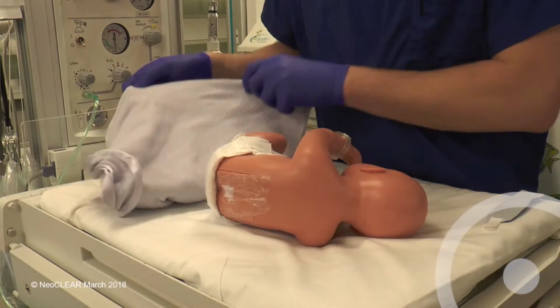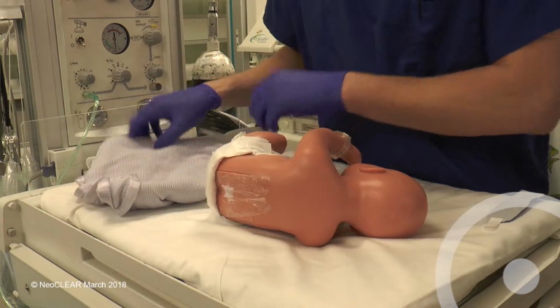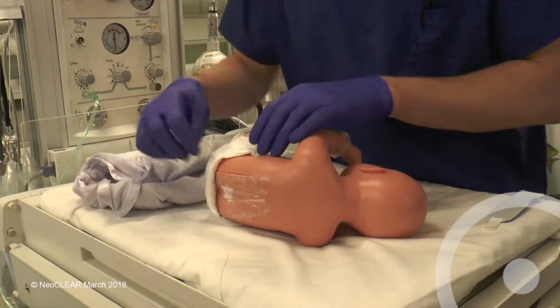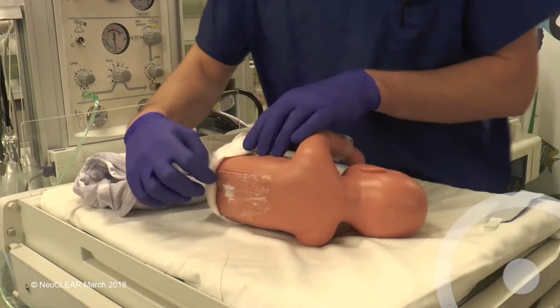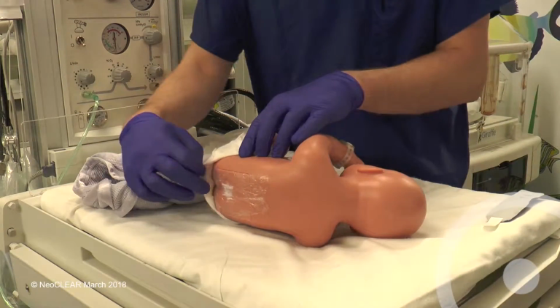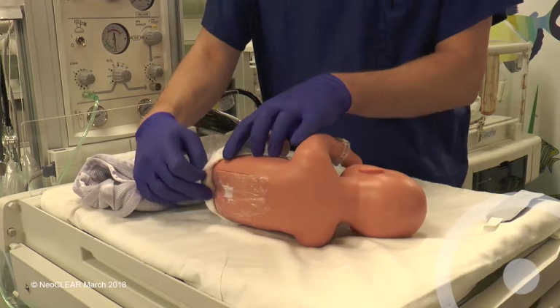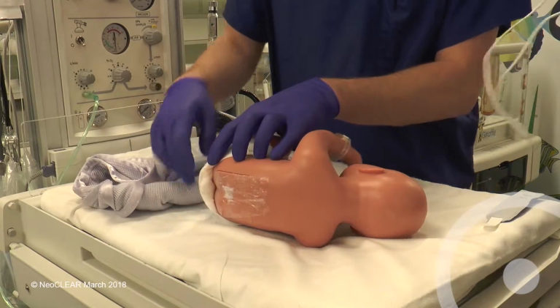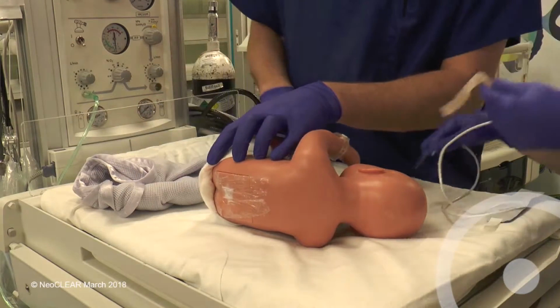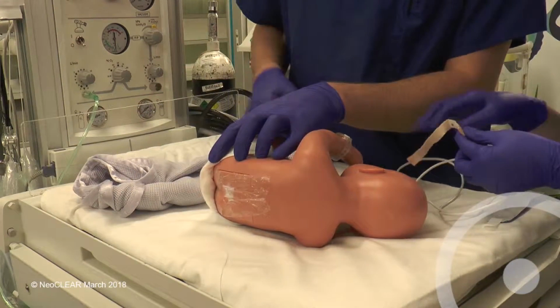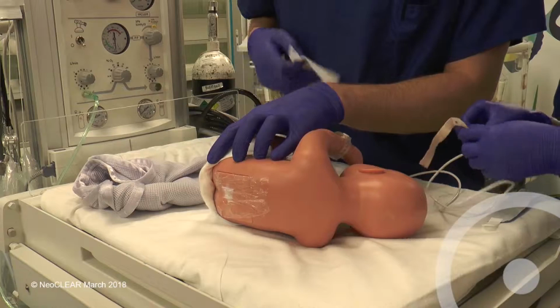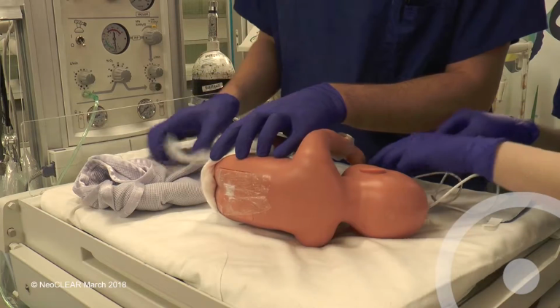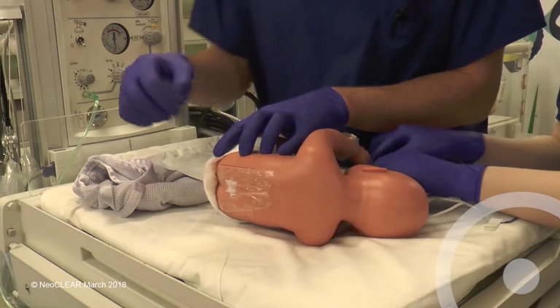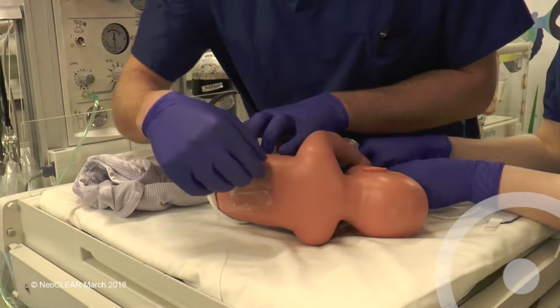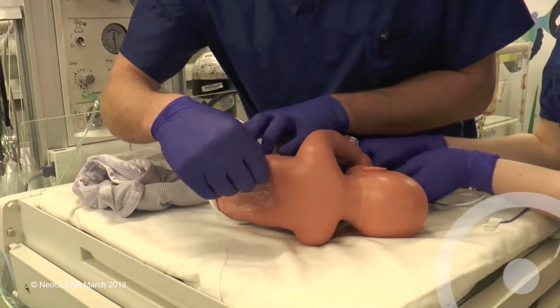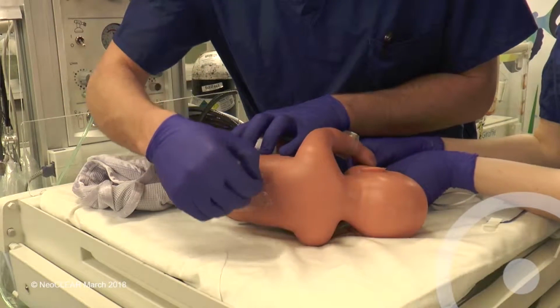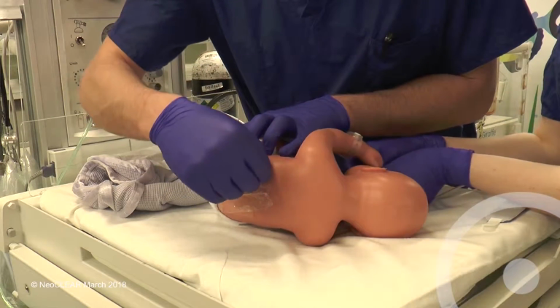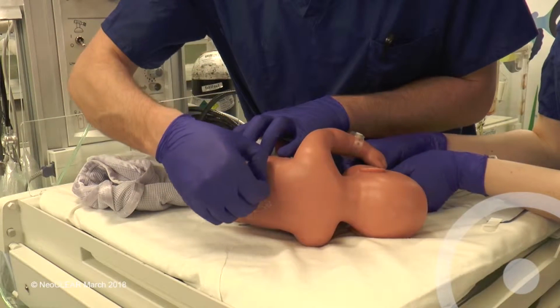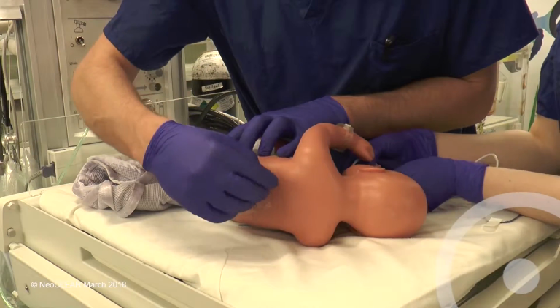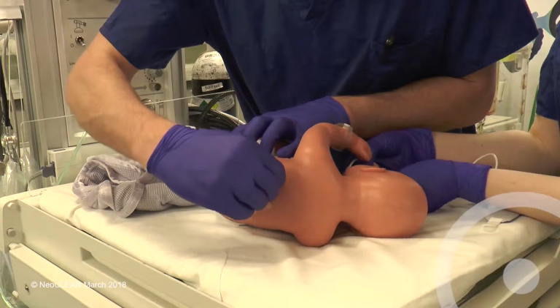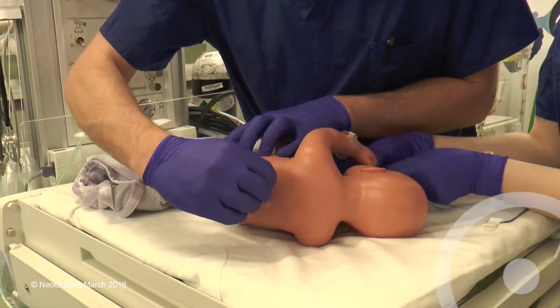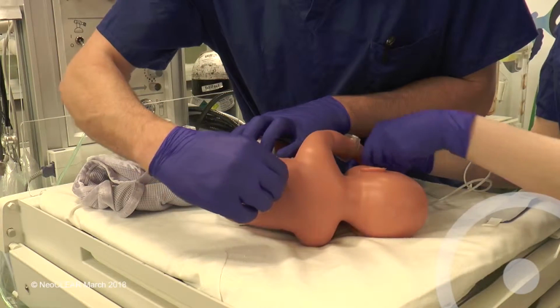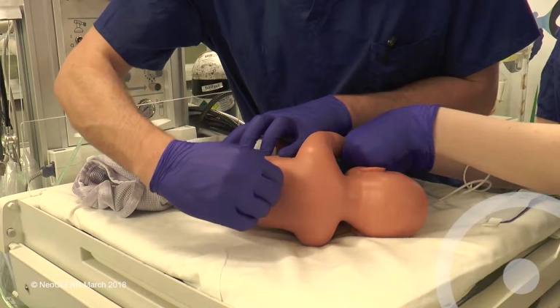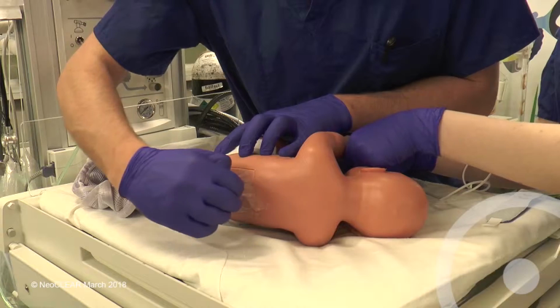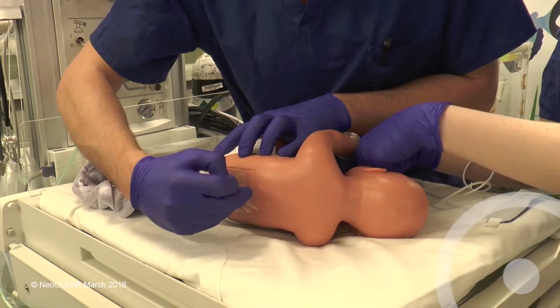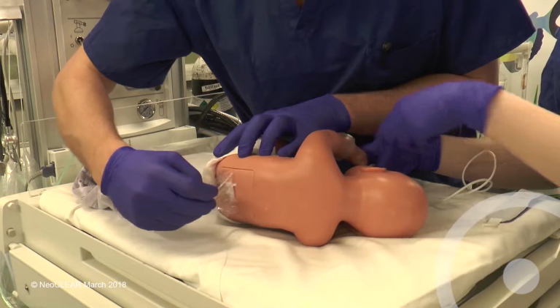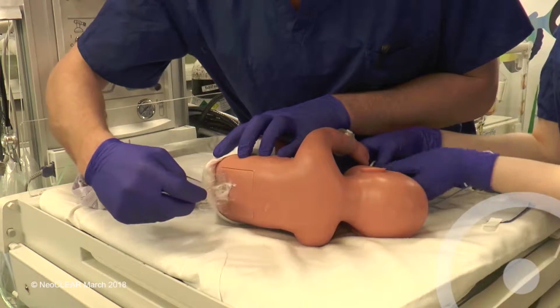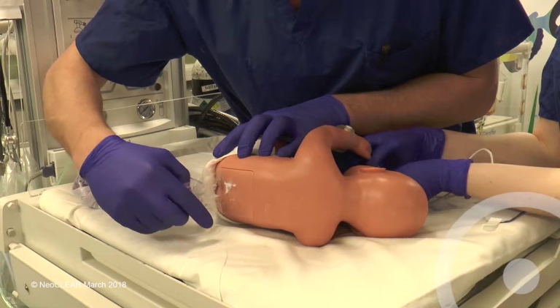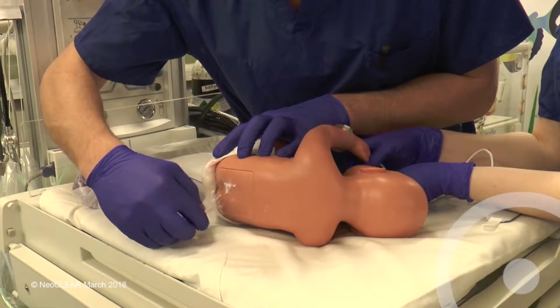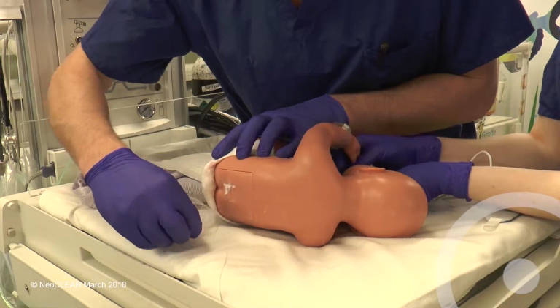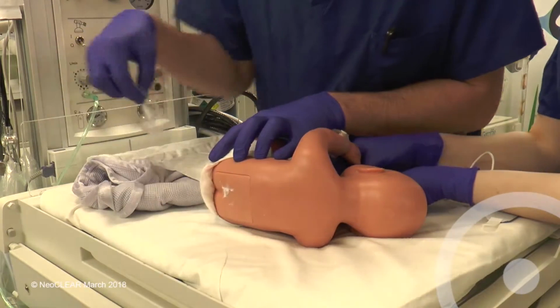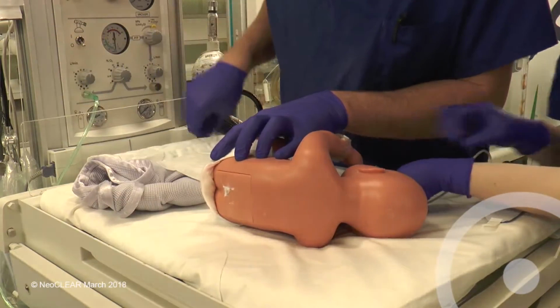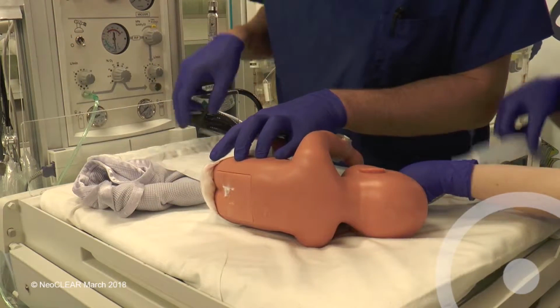Term babies should have had local anaesthetic cream applied. Remove this and clean any soiled skin with water. Attach the SATS monitor to the right hand and ensure that the trace is adequate.